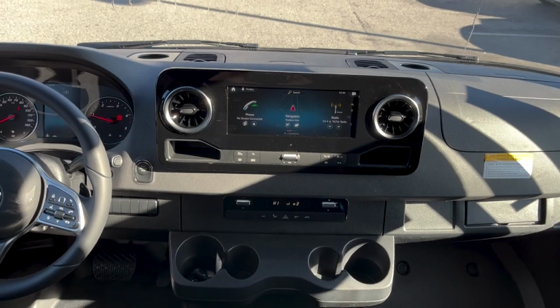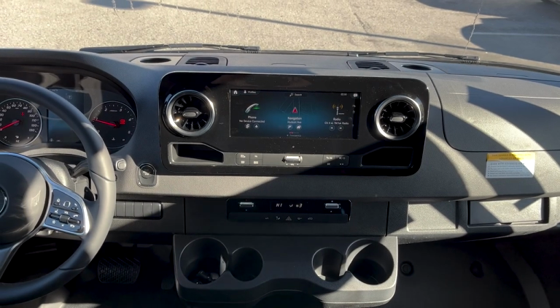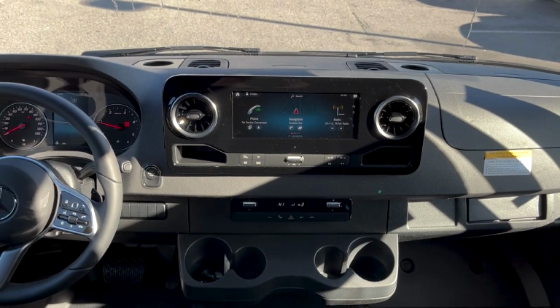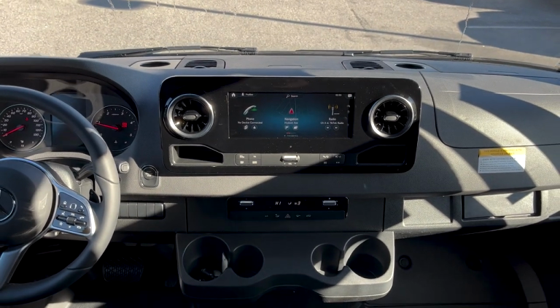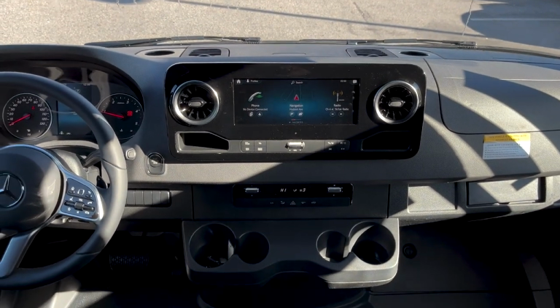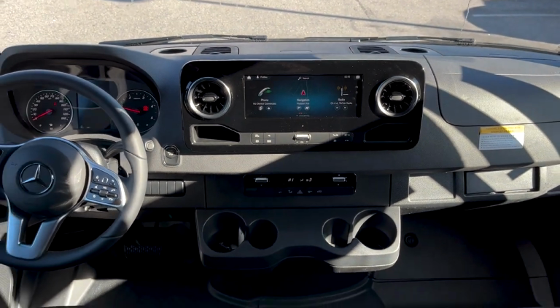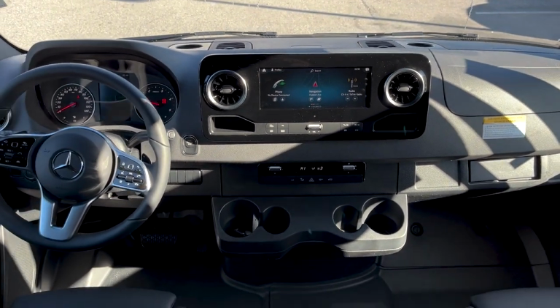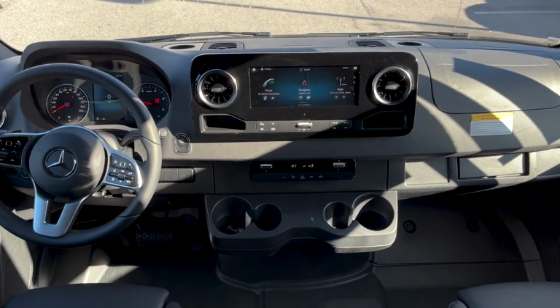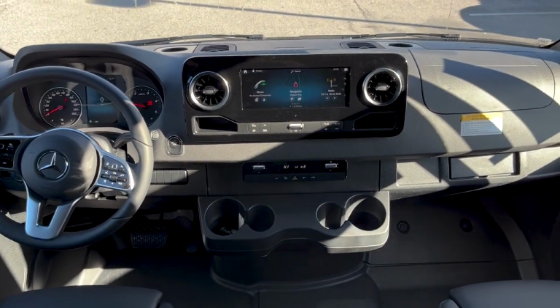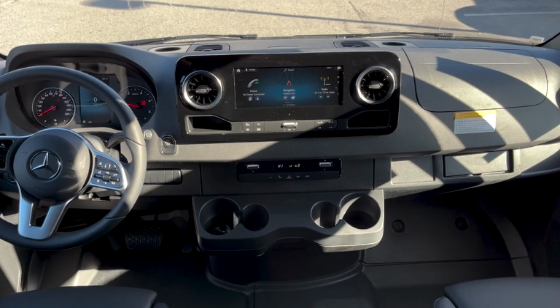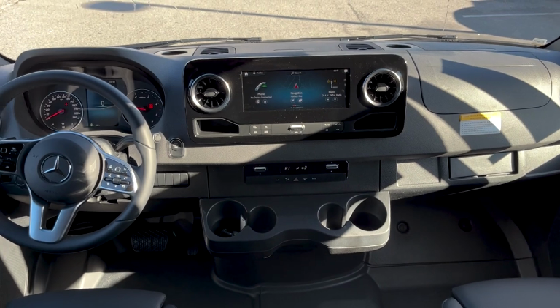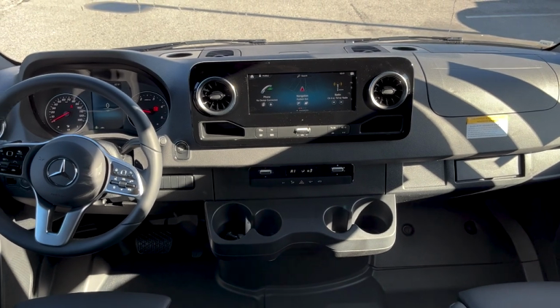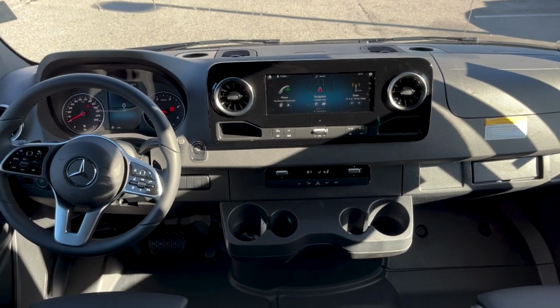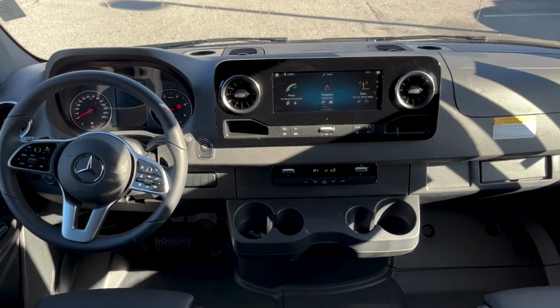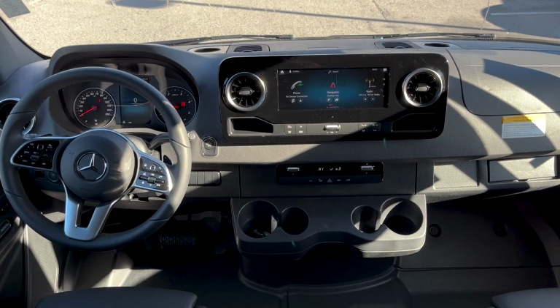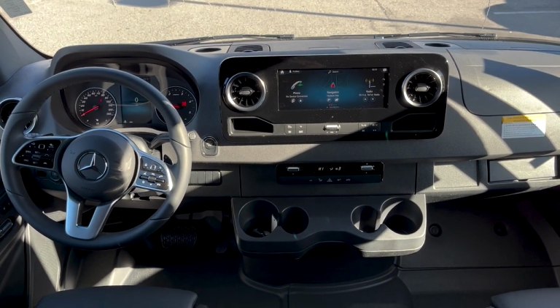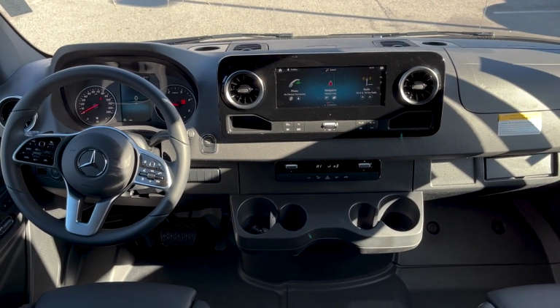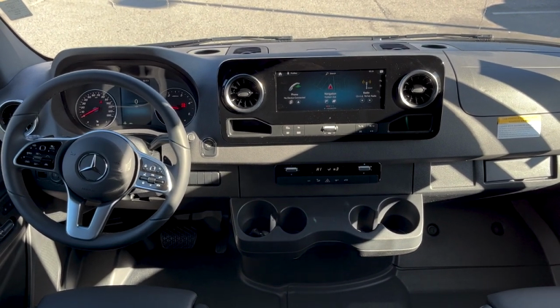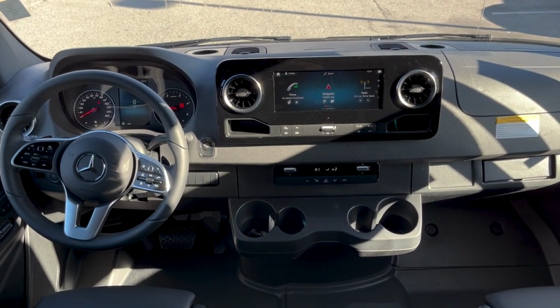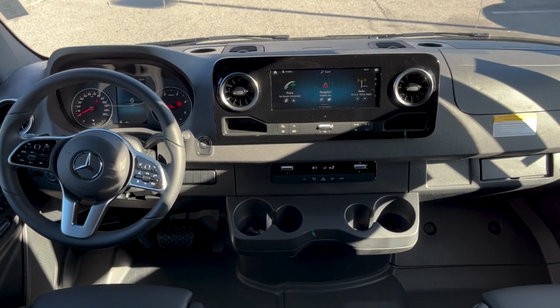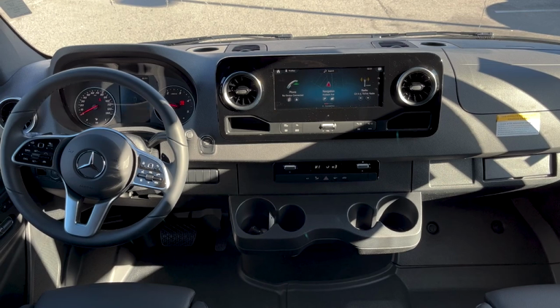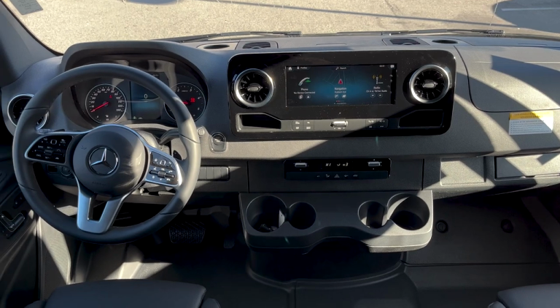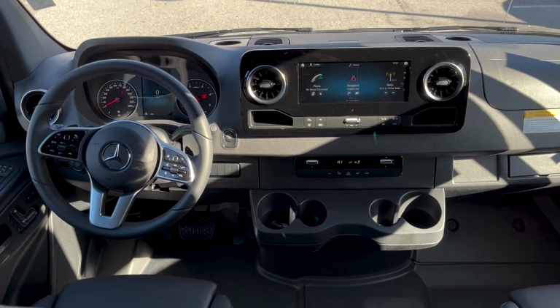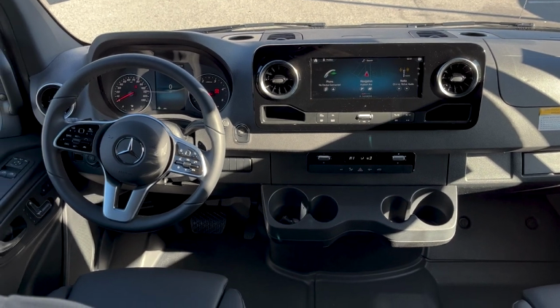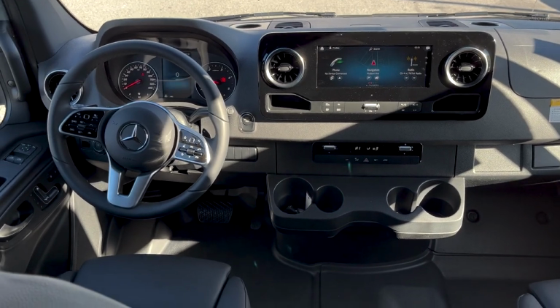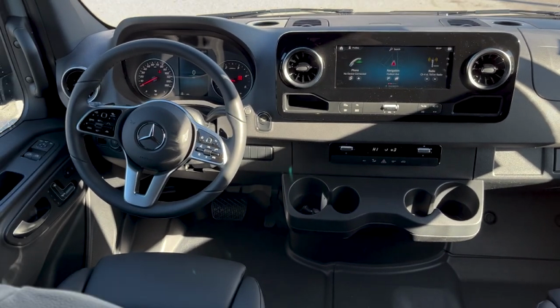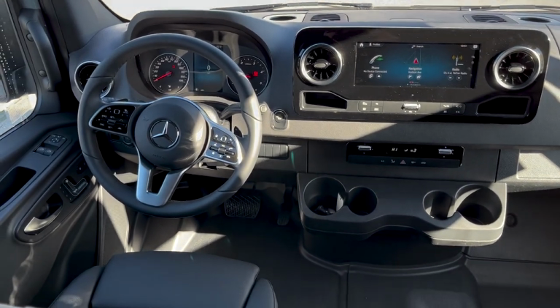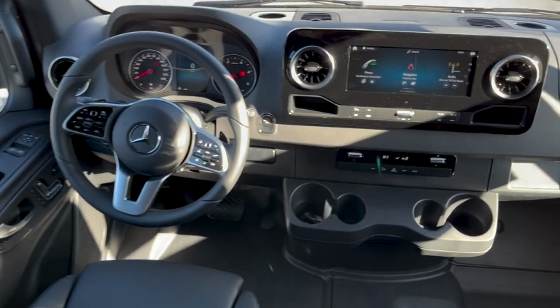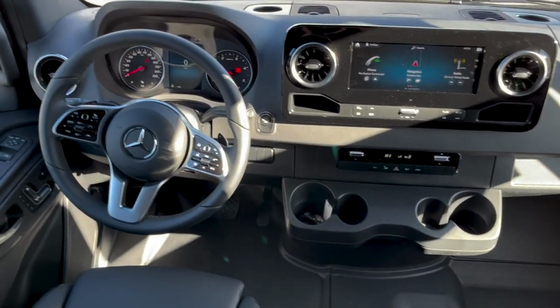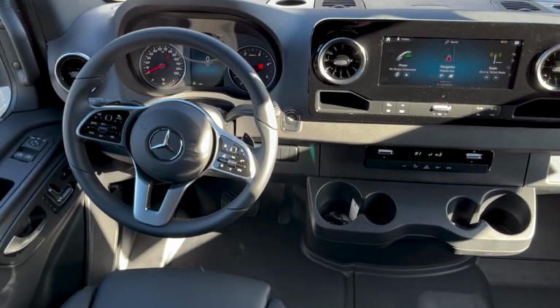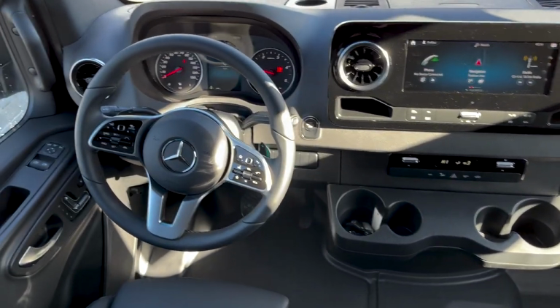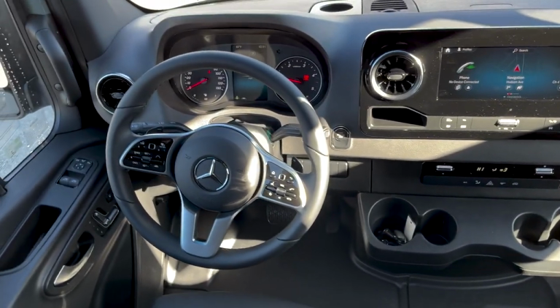Hello, I'm Roger here at Mercedes-Benz Scarborough in Scarborough, Maine. We just got this brand new 2023 170 all-wheel drive Sprinter van in just a couple of days ago, and we wanted to do a nice video this morning.